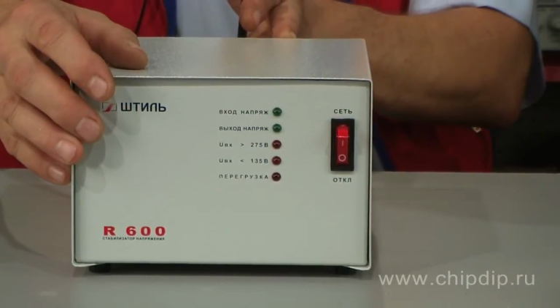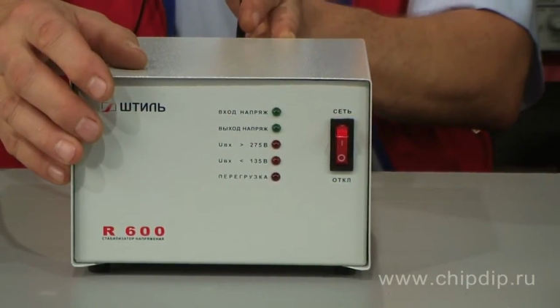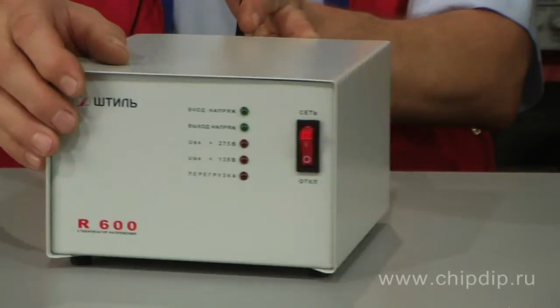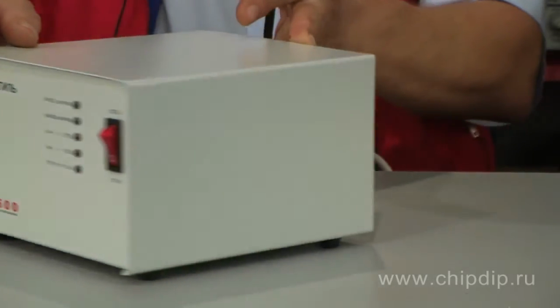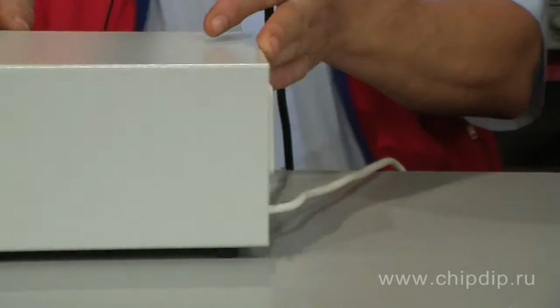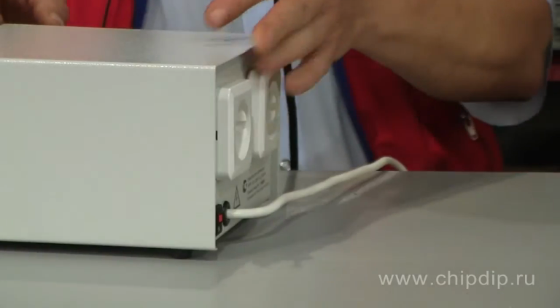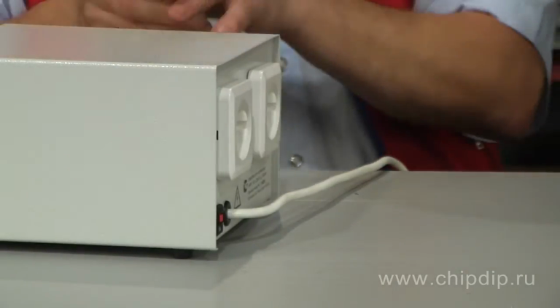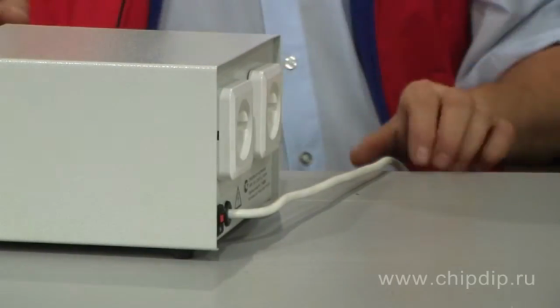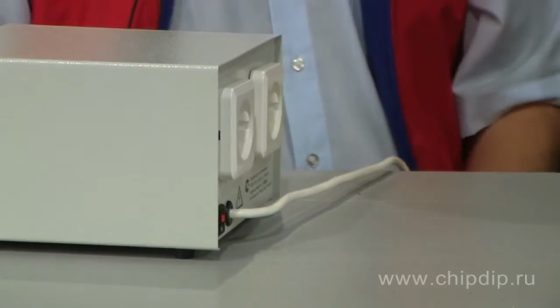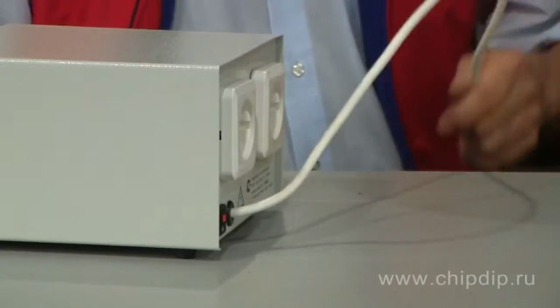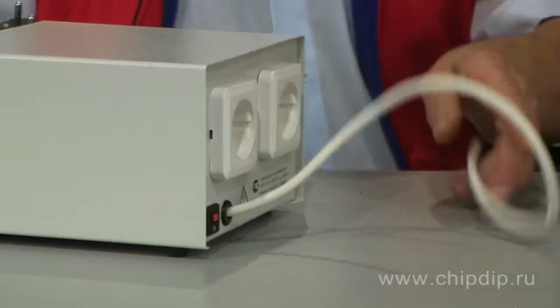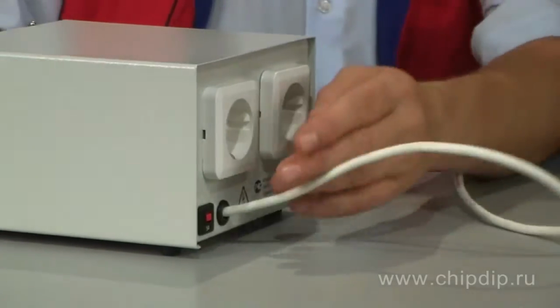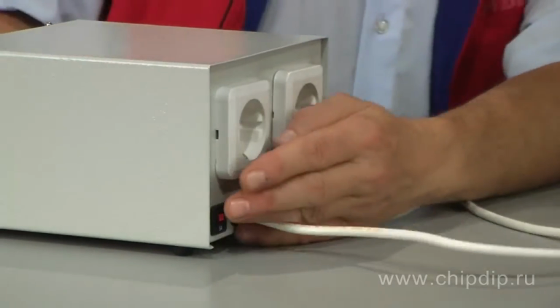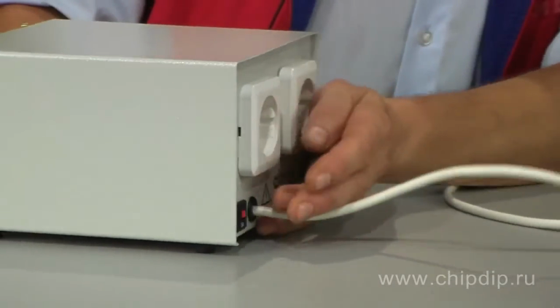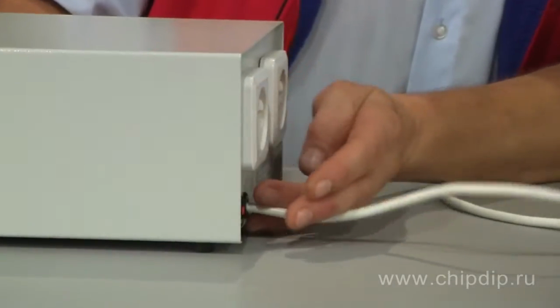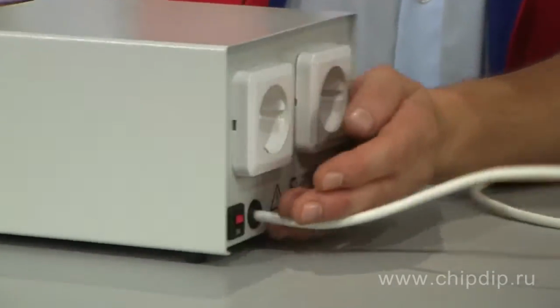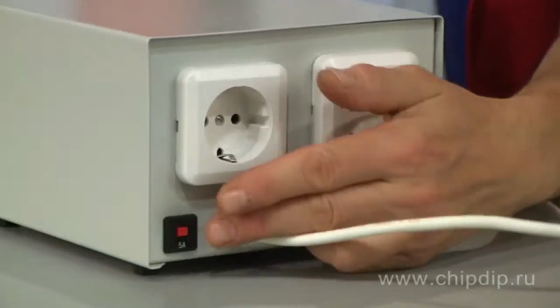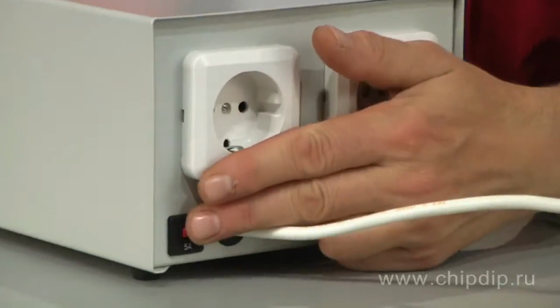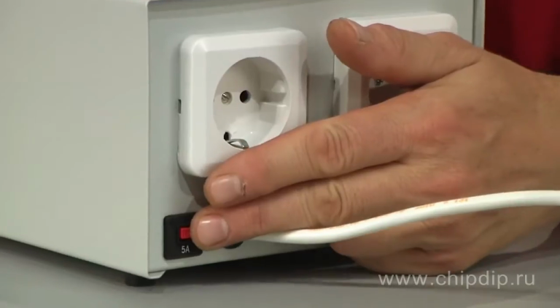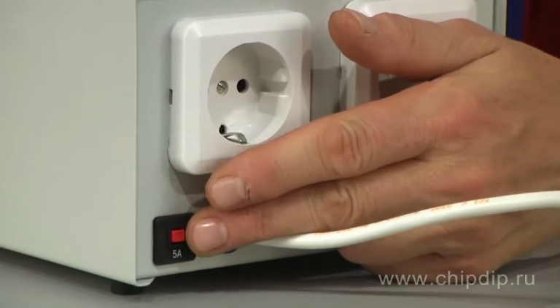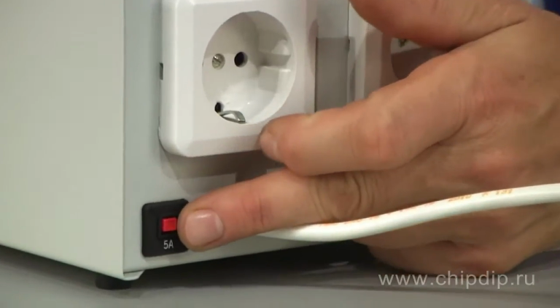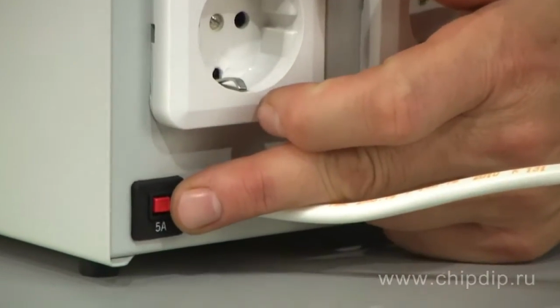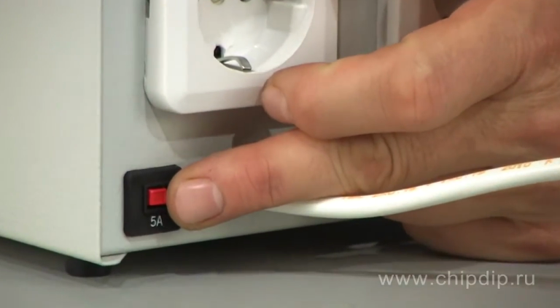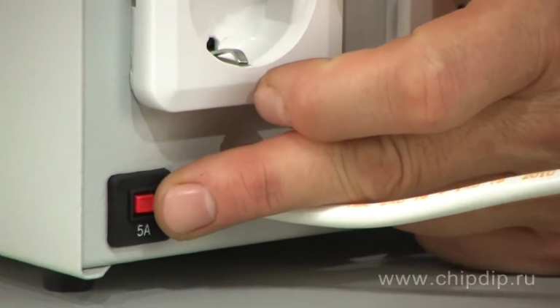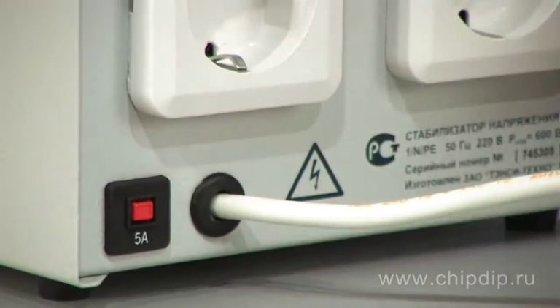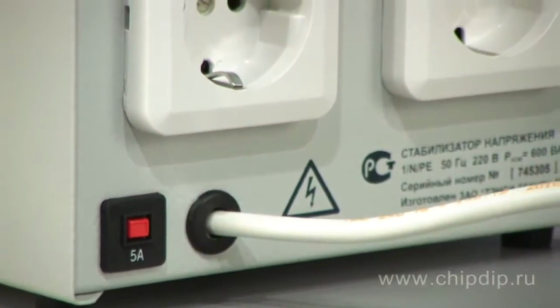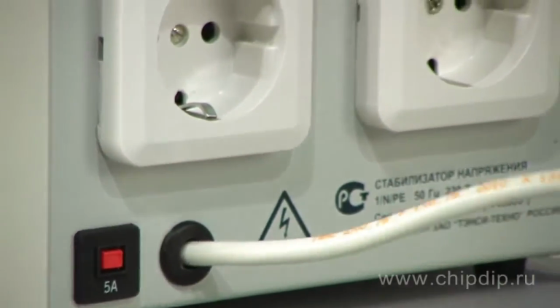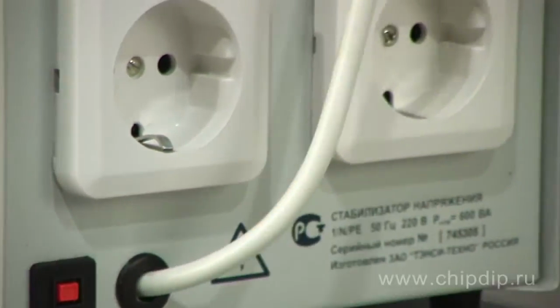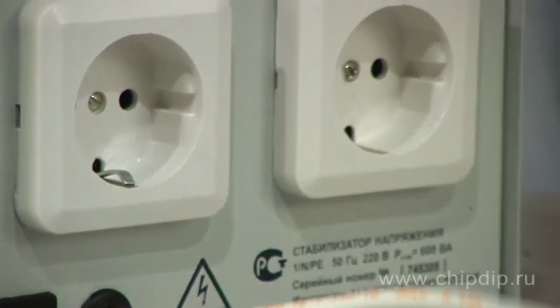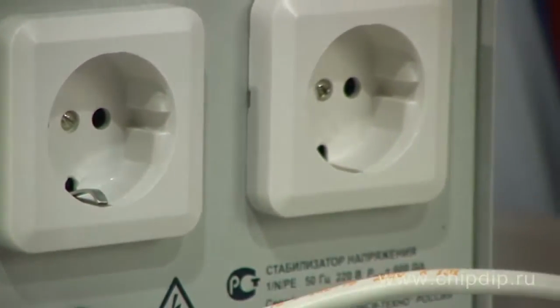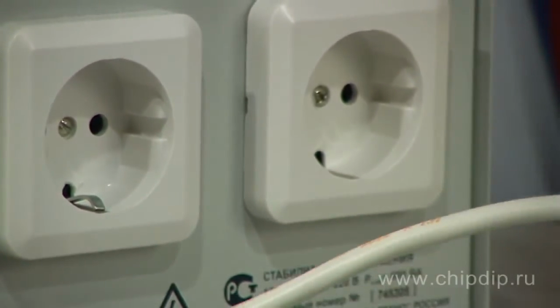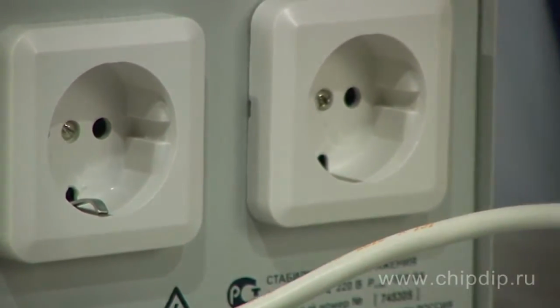The automatic fuse is located on the rear panel. There is a cable with a European standard plug for connection to the network.